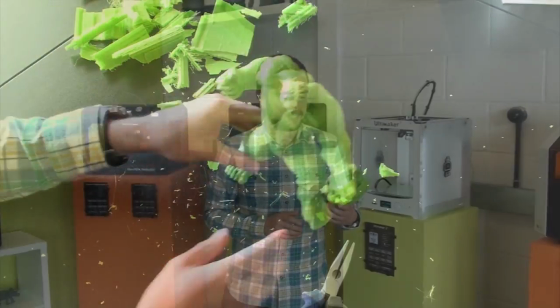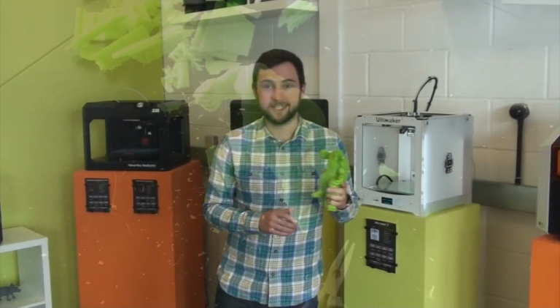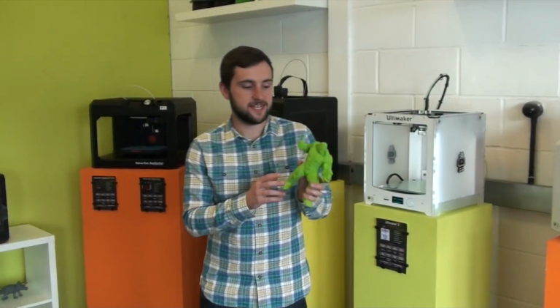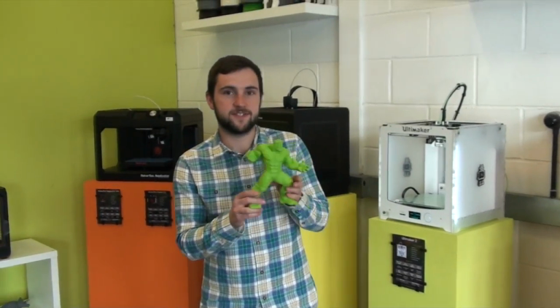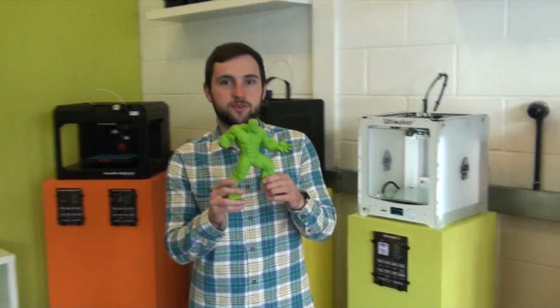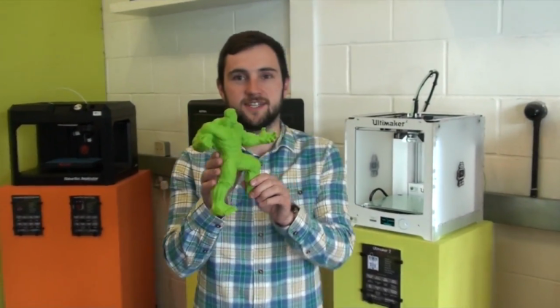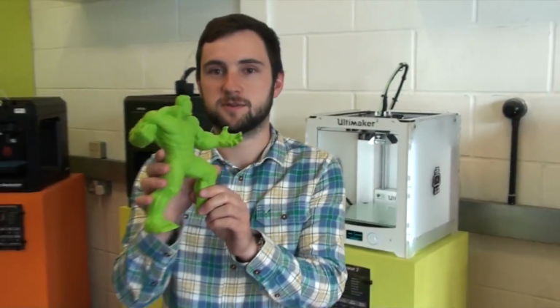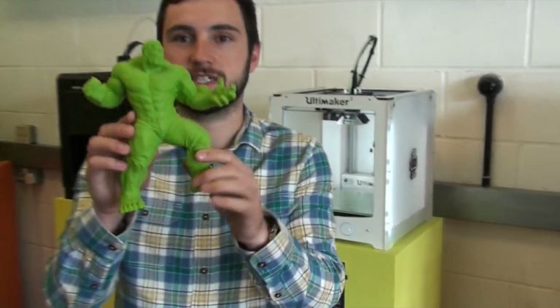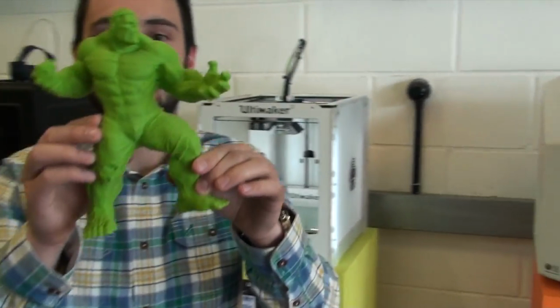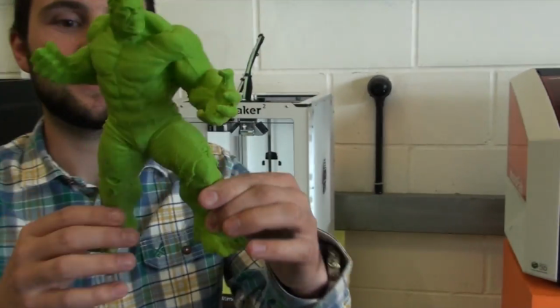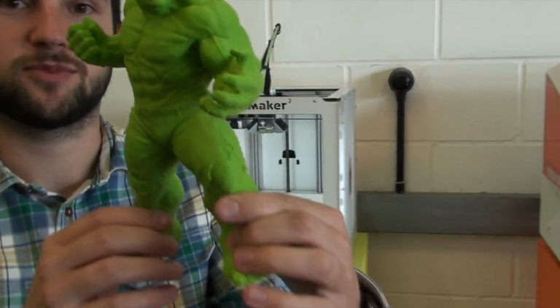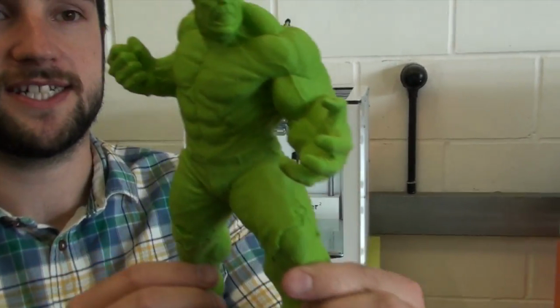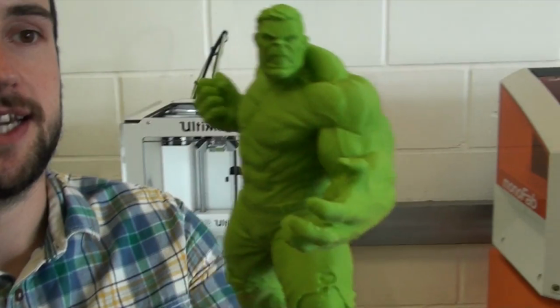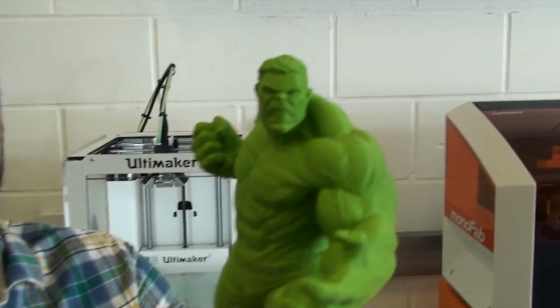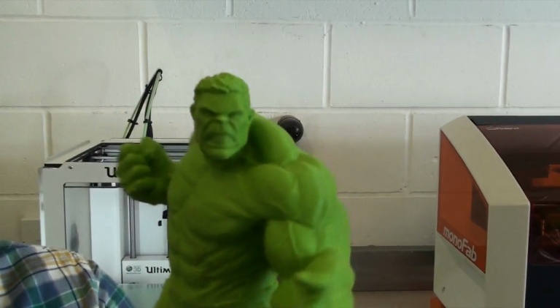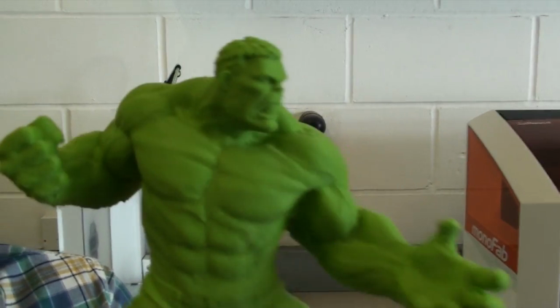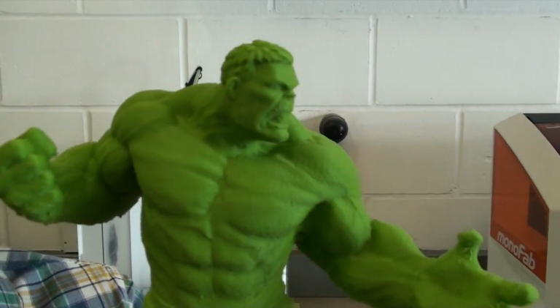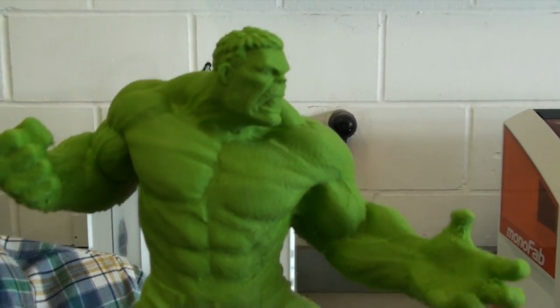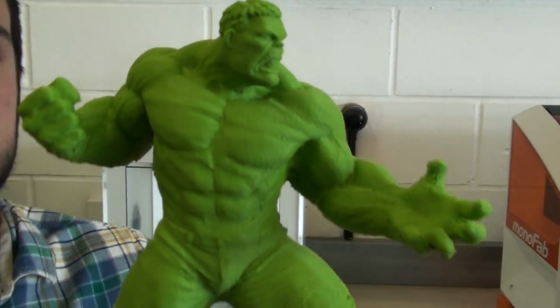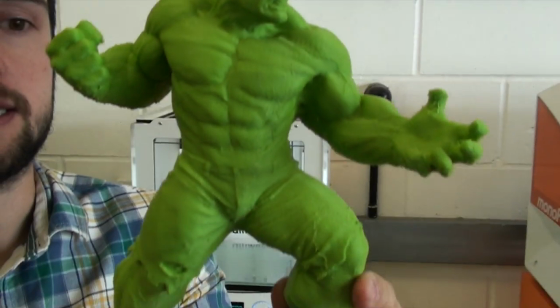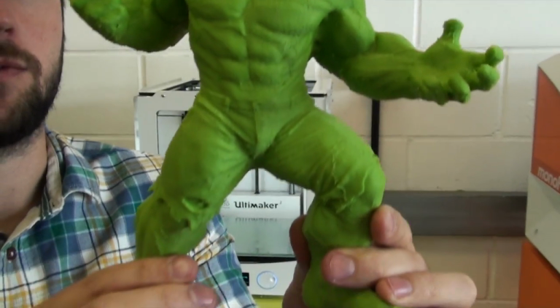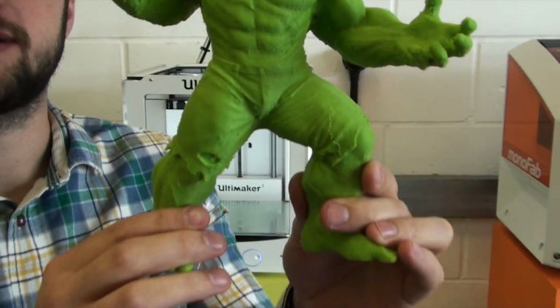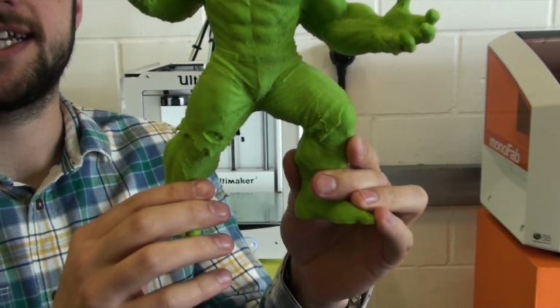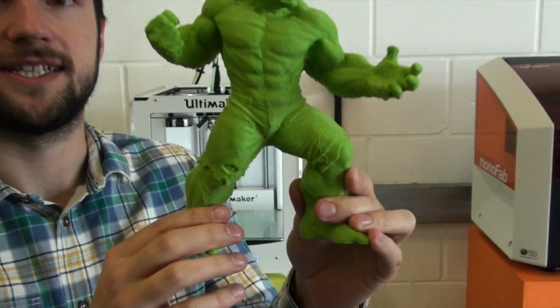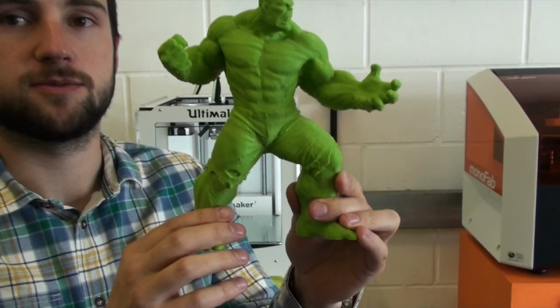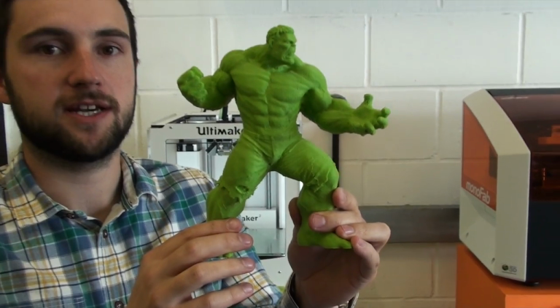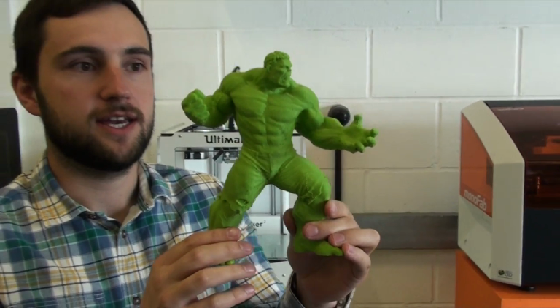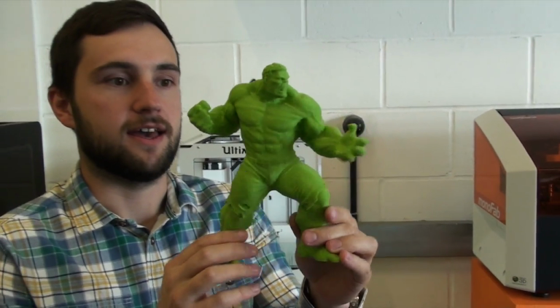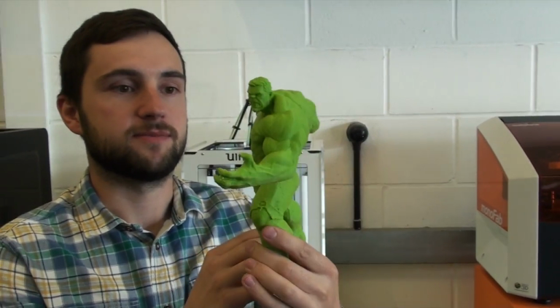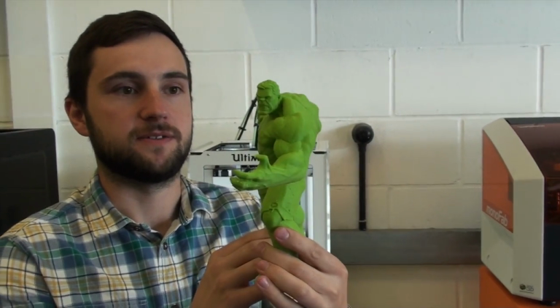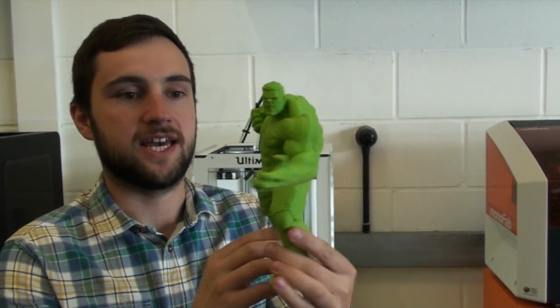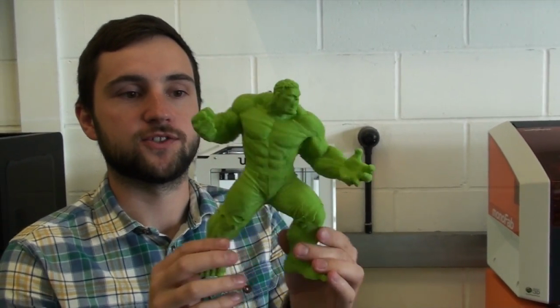Okay, so here's our finished print, the Incredible Hulk. And he's looking pretty good. If you want to print your own version, we've posted the link in the description below. Enjoy.